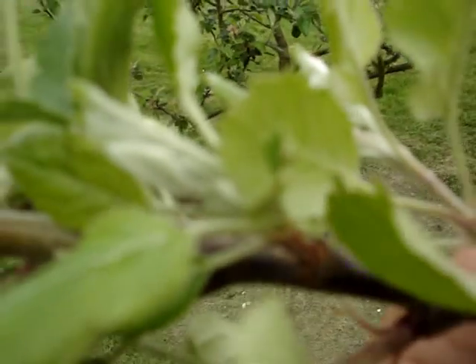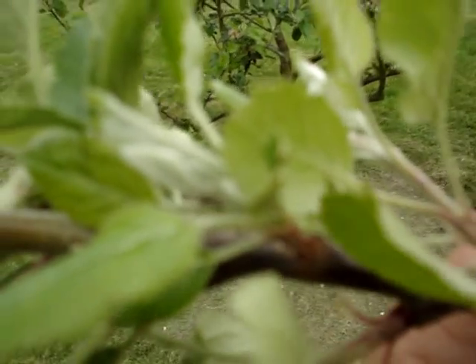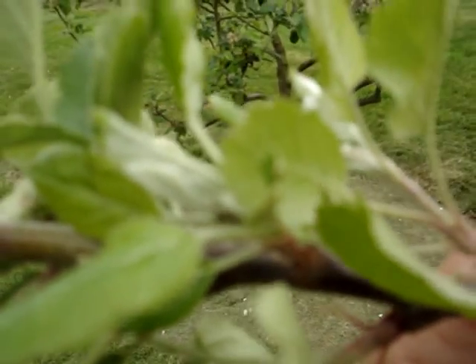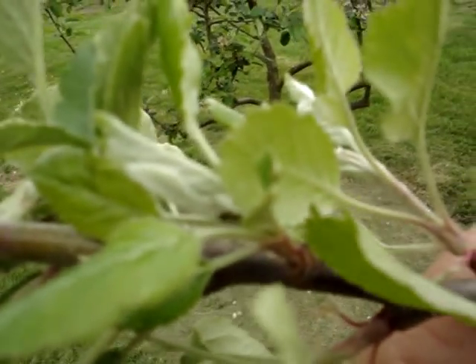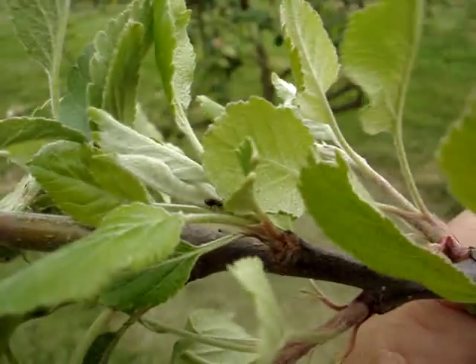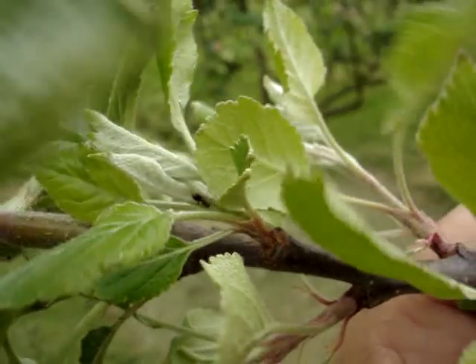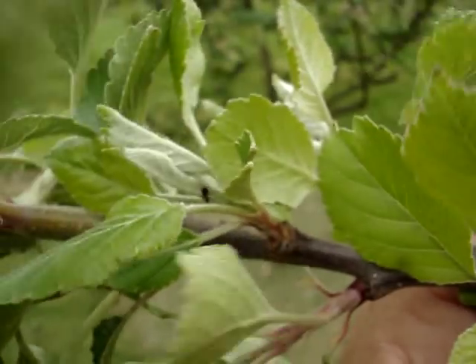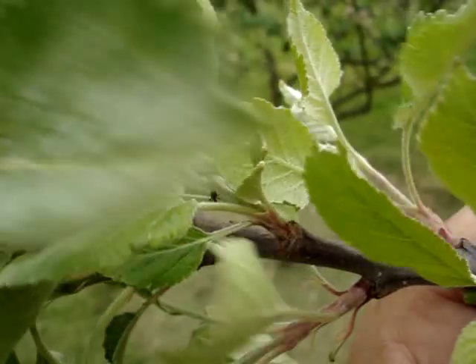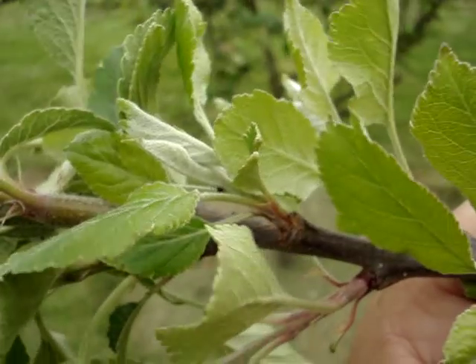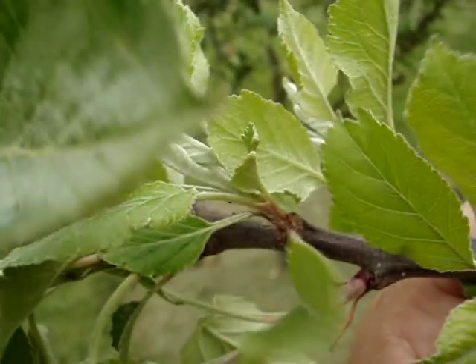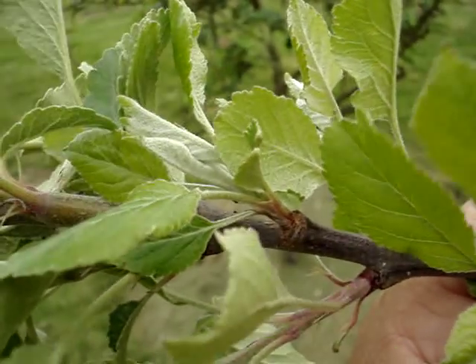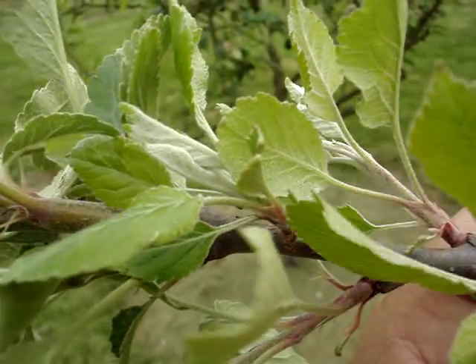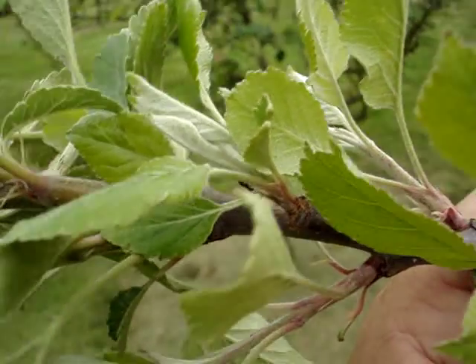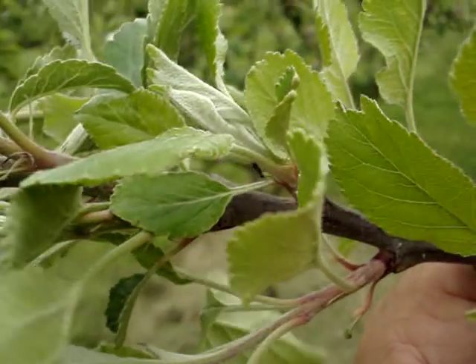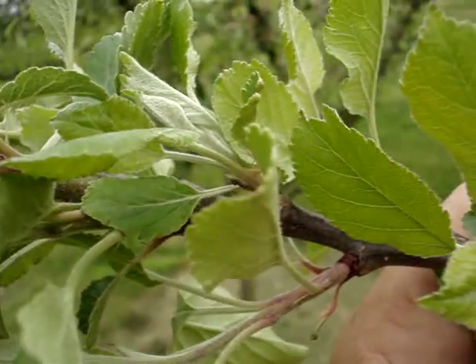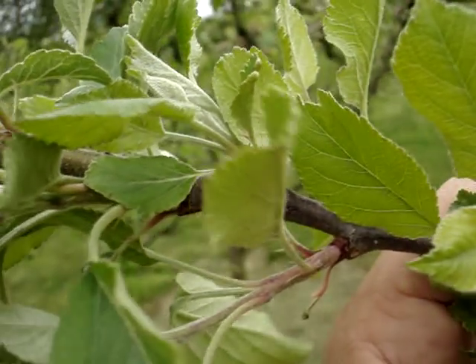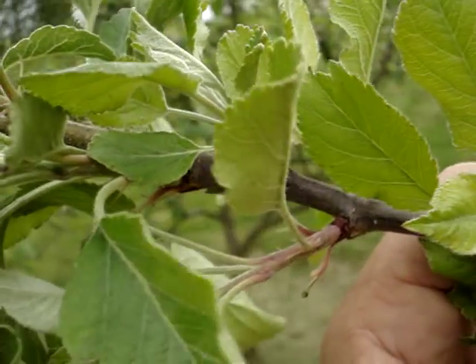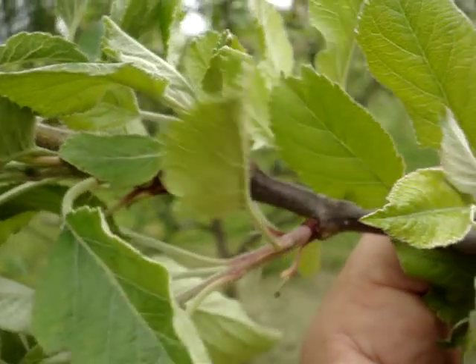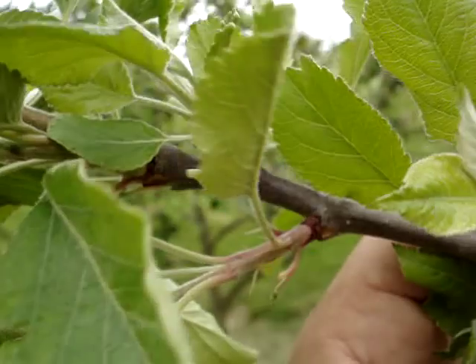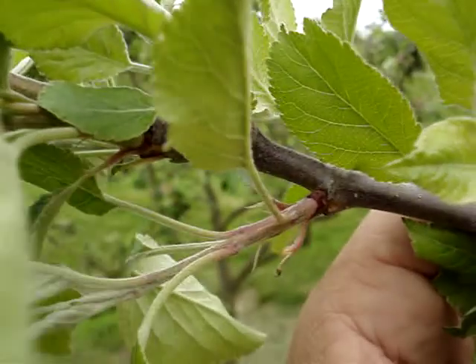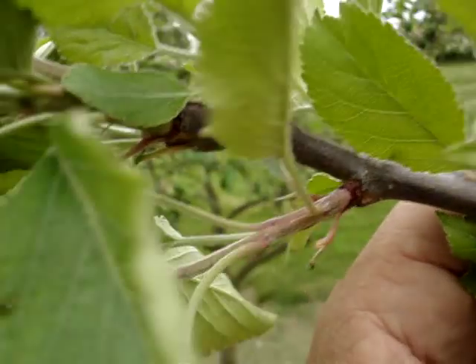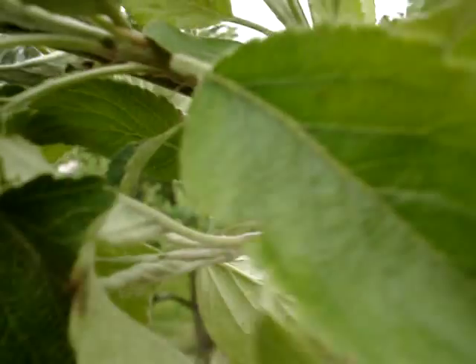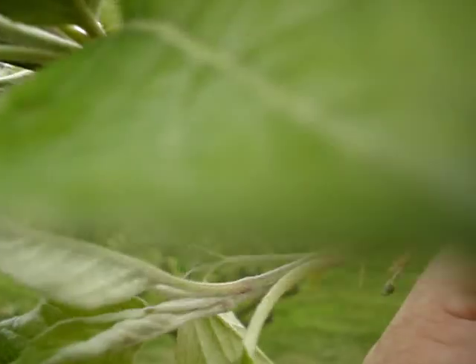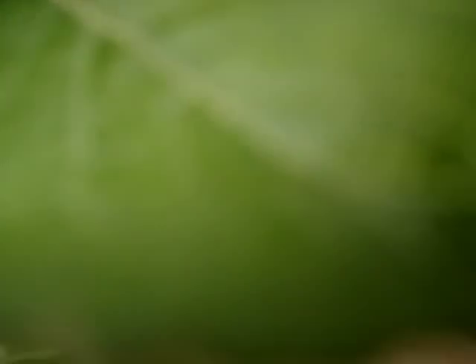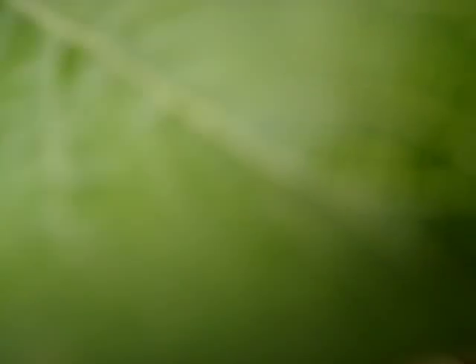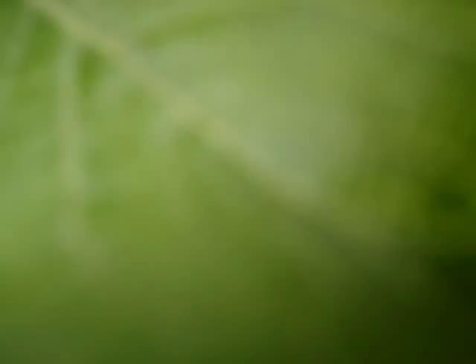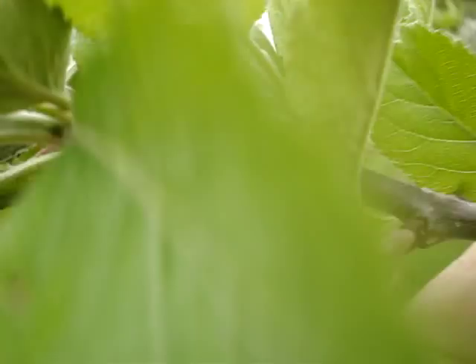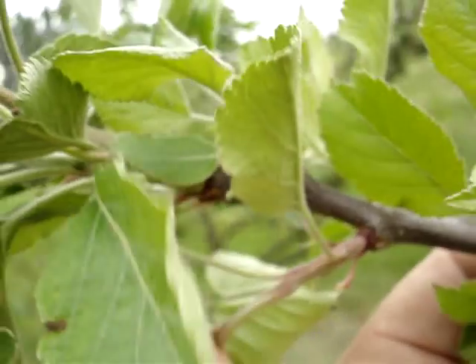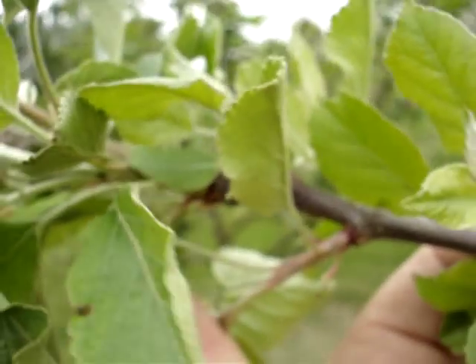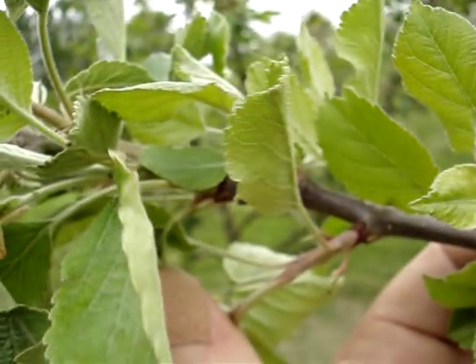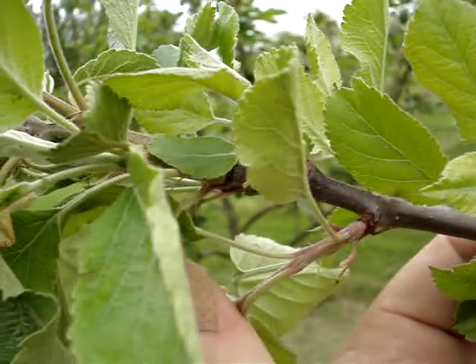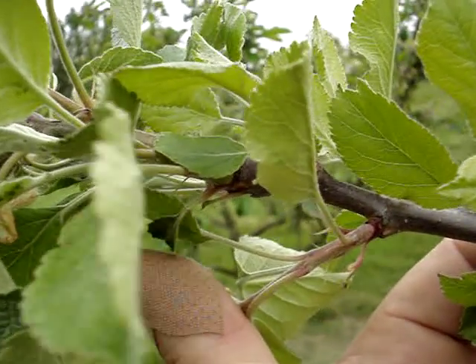Can you see that ant crawling around? The ants introduce the larvae of the aphids, and they milk them for sap.